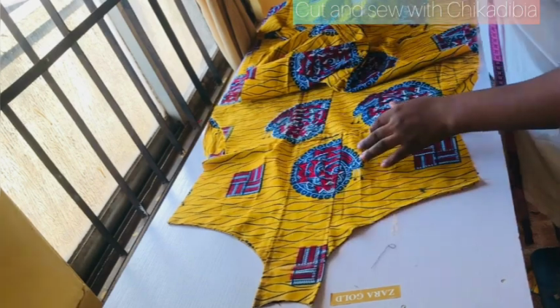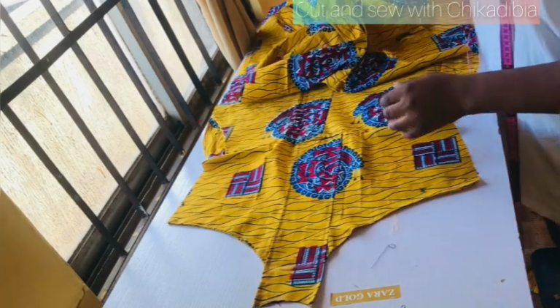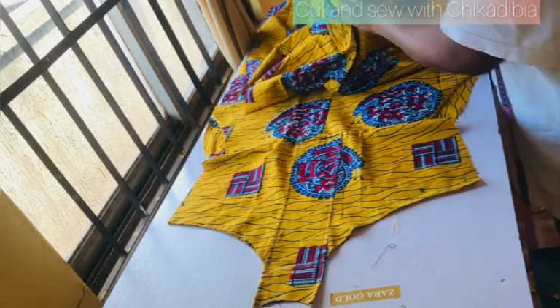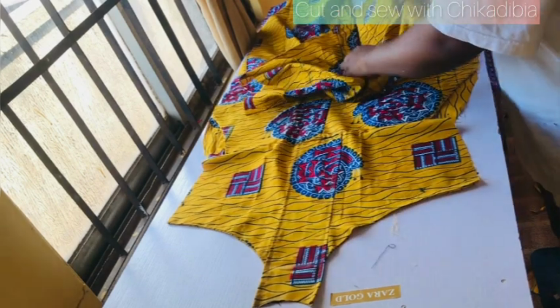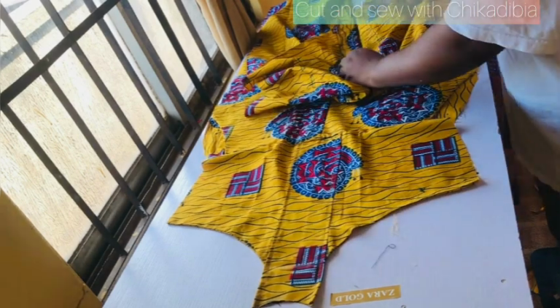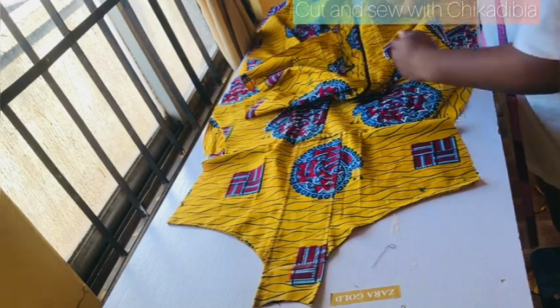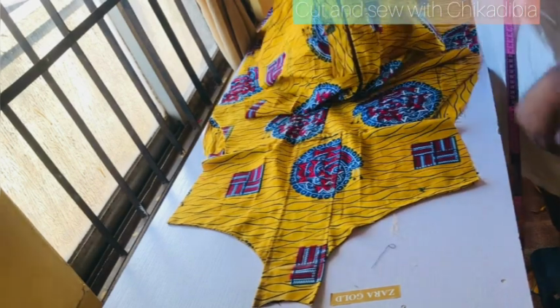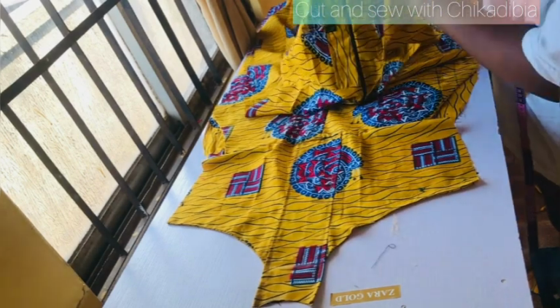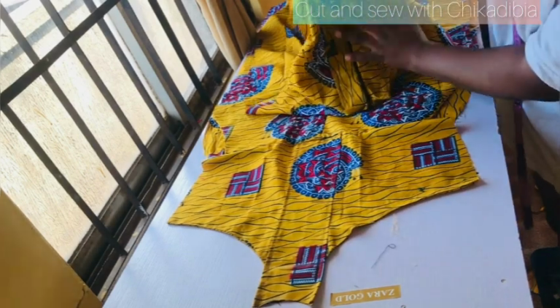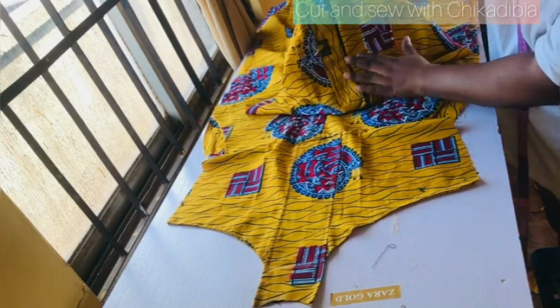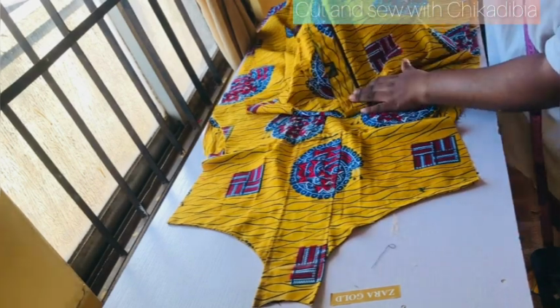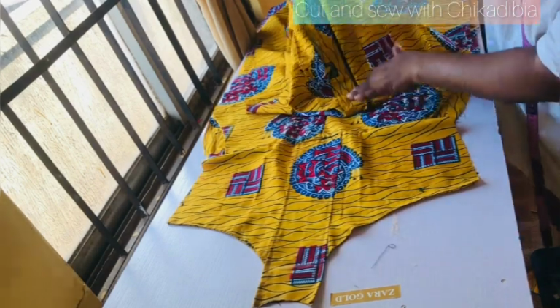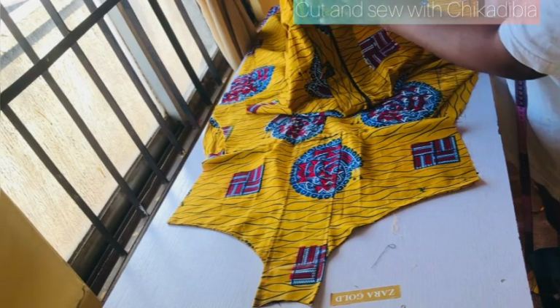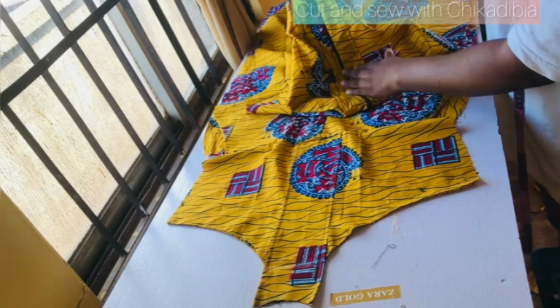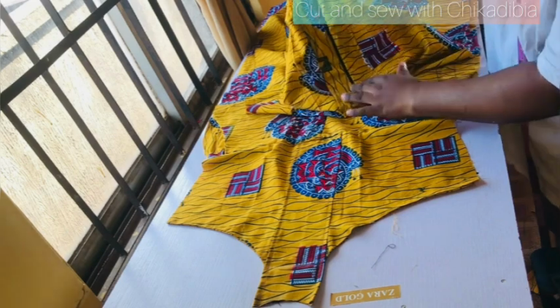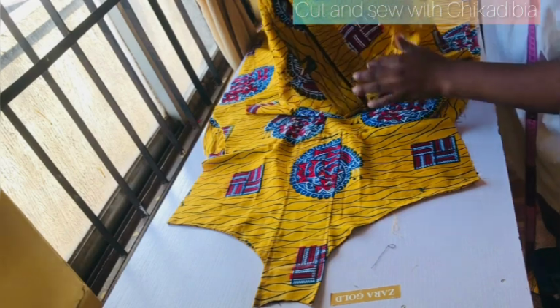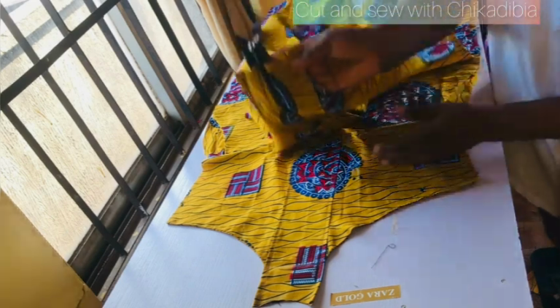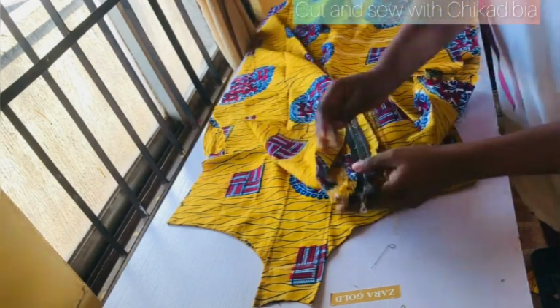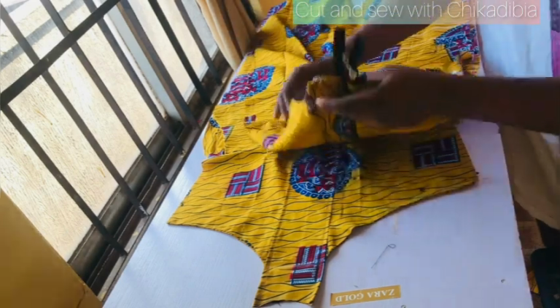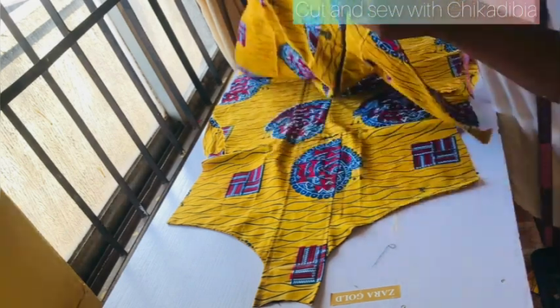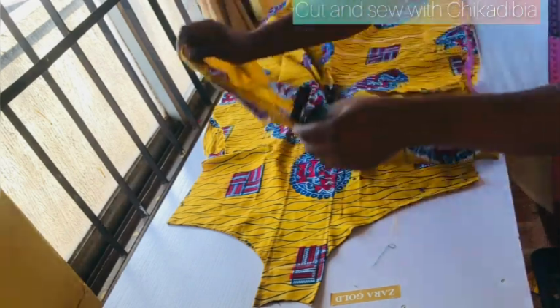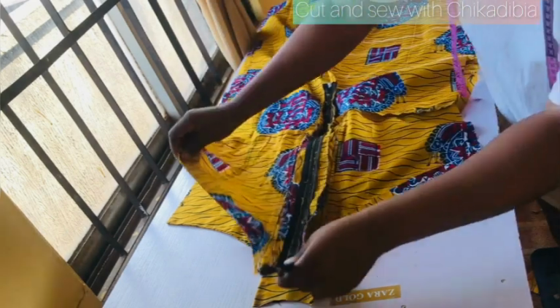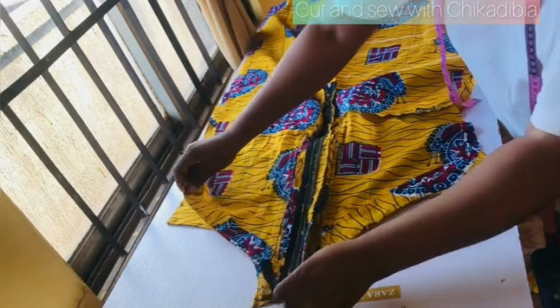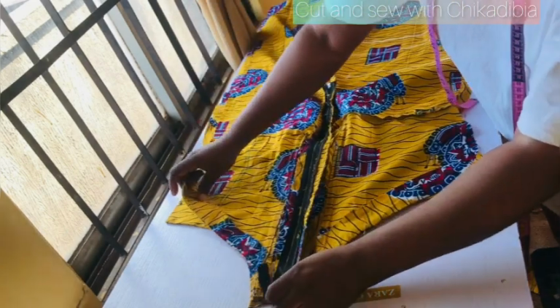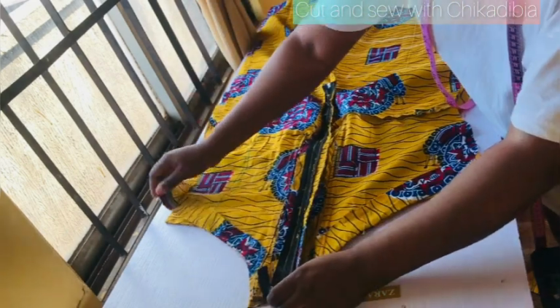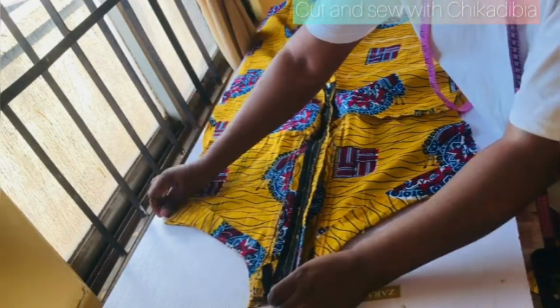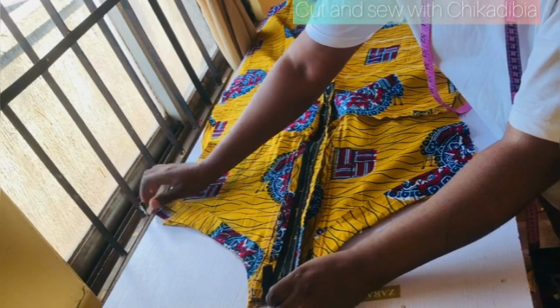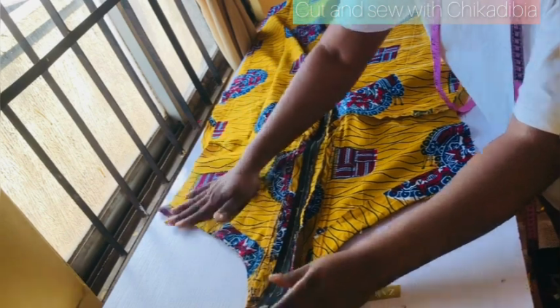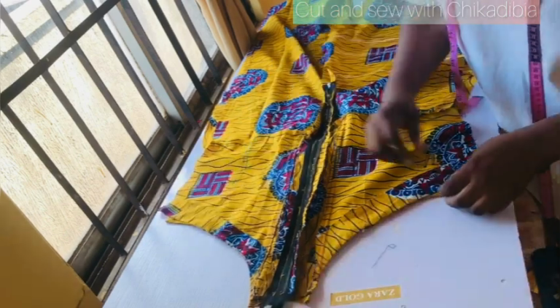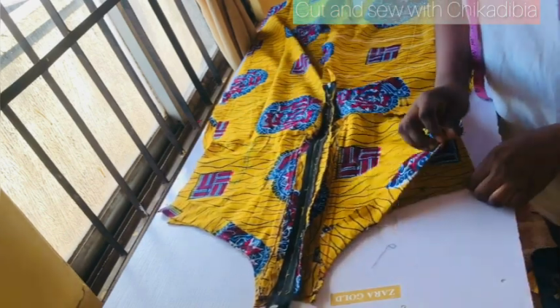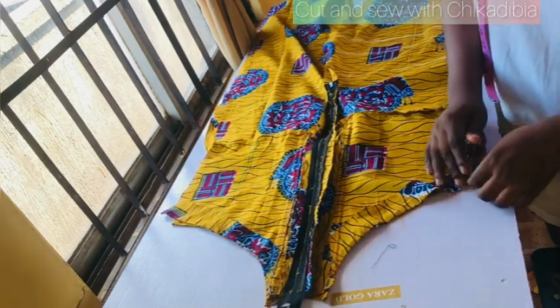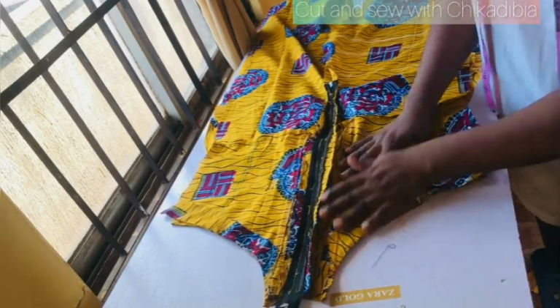This is the front piece and this is the back piece. I am done joining the zipper — as you can see, this is the zipper for the back piece. So I'm going to place my back piece on the front piece this way.